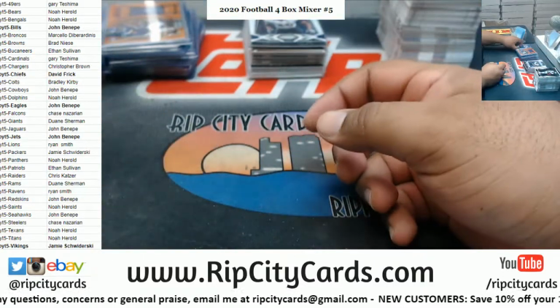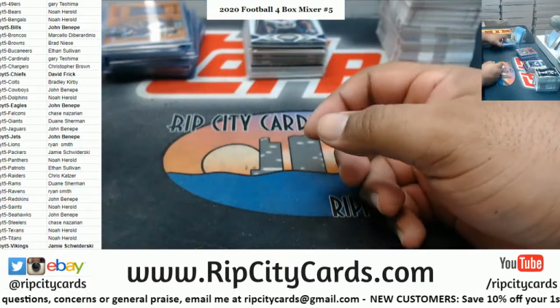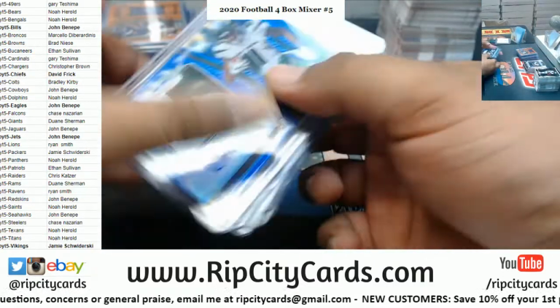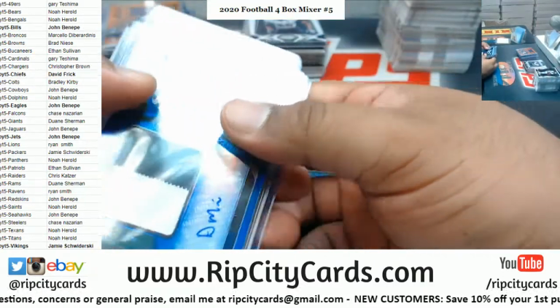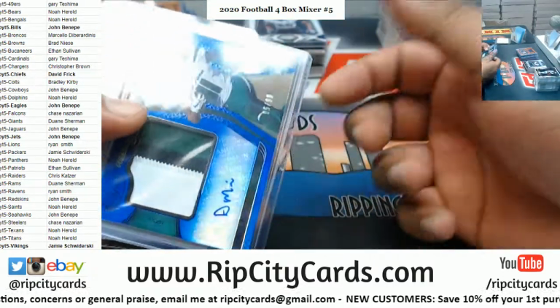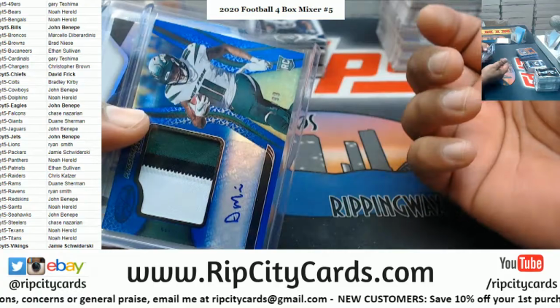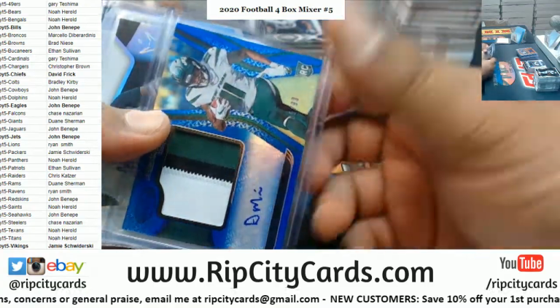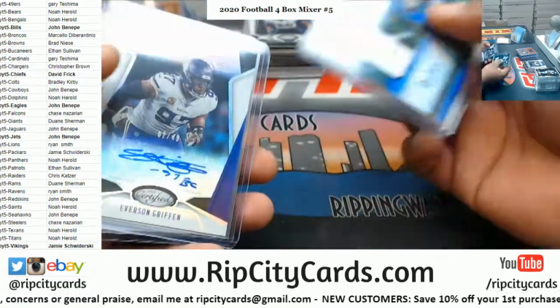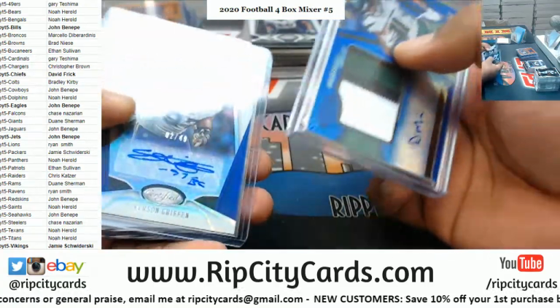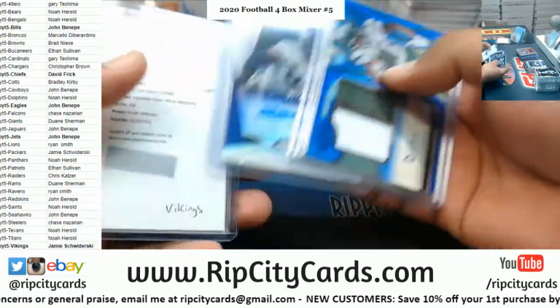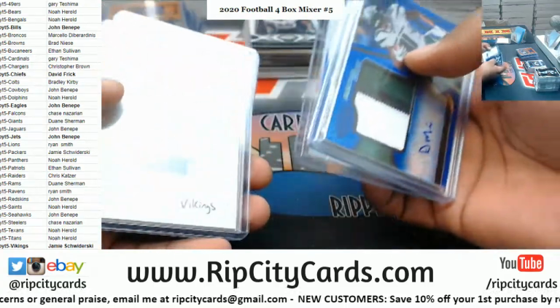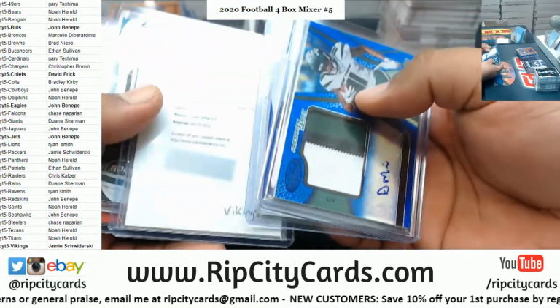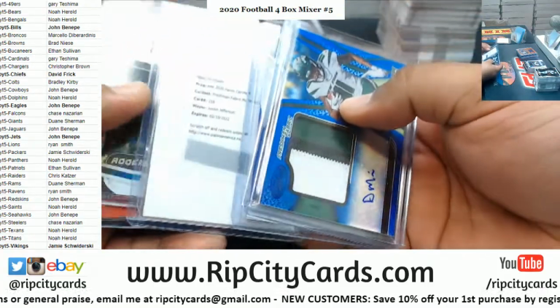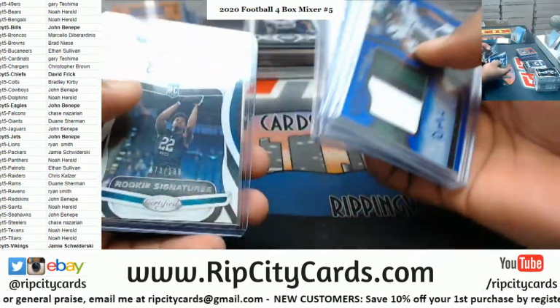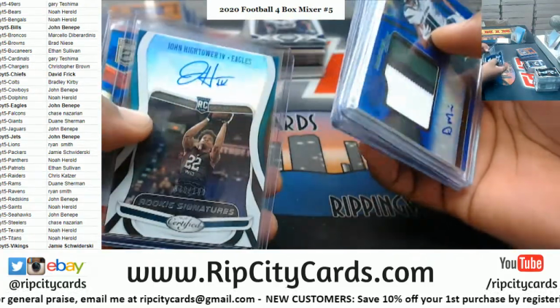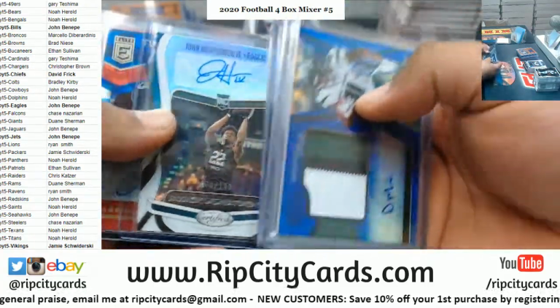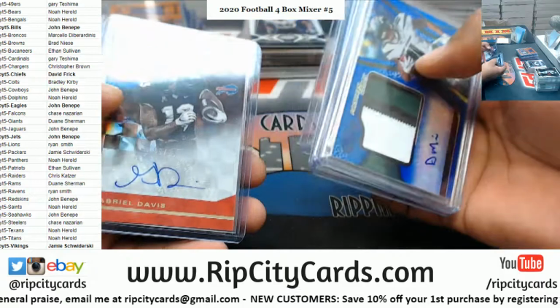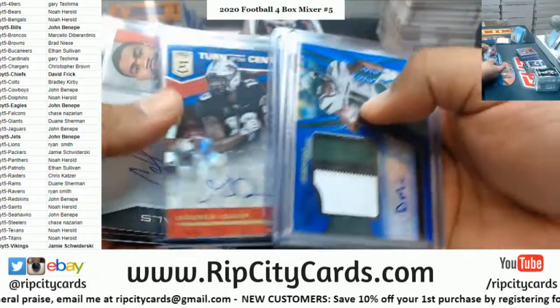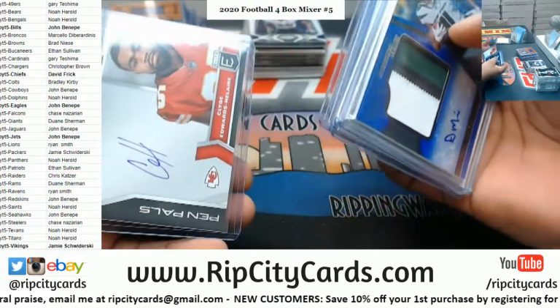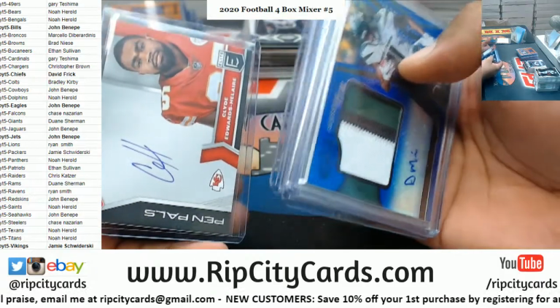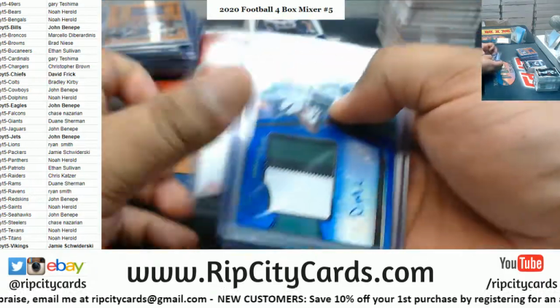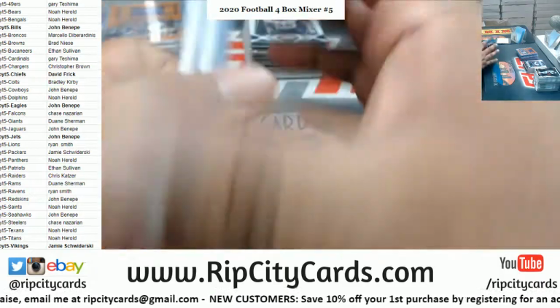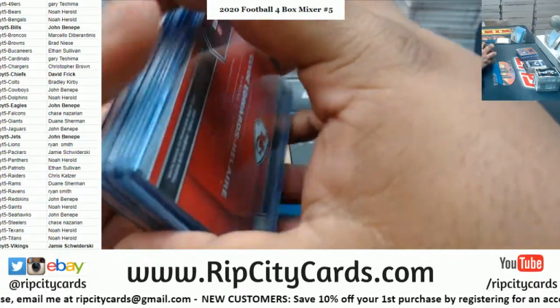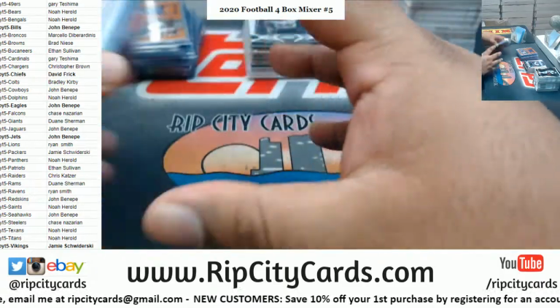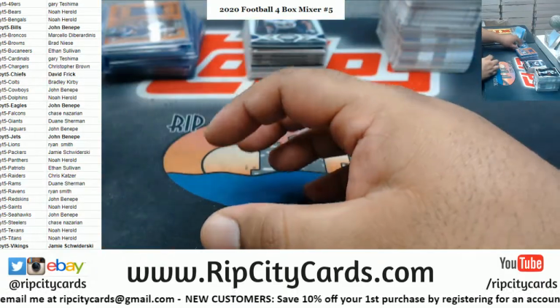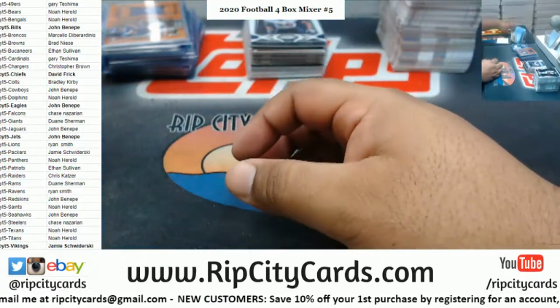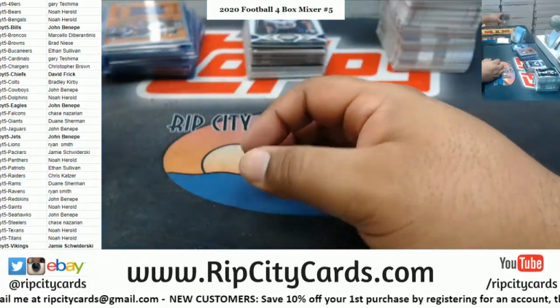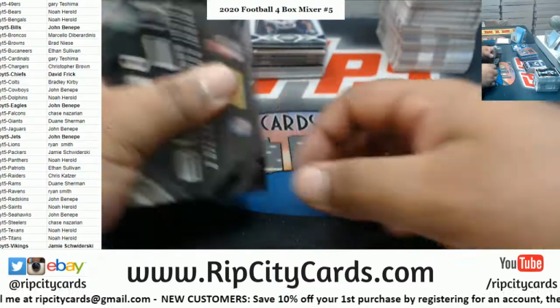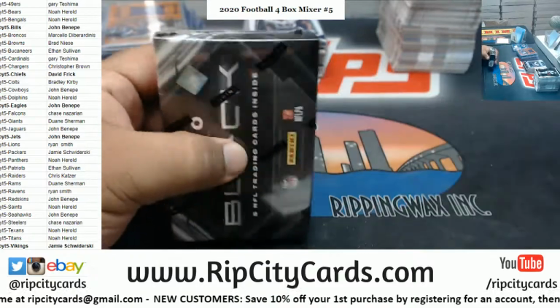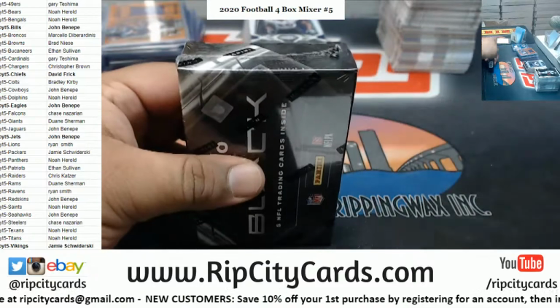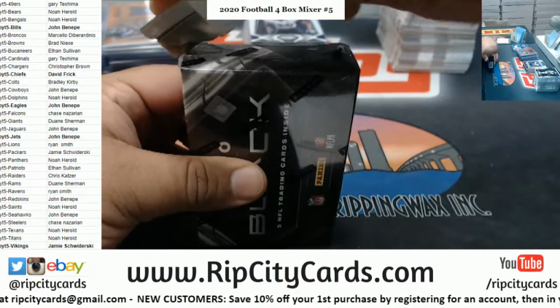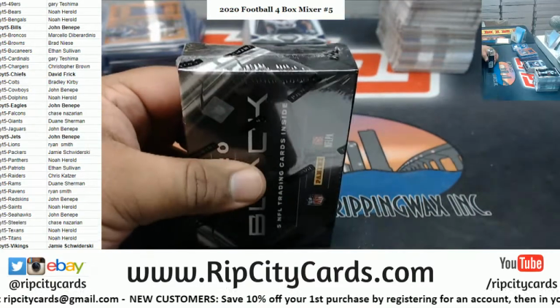All right, where are we at up until now? Jets on the board, Vikings on the board, Vikings on the board, Eagles, Bills, and Chiefs. Last box mojo!